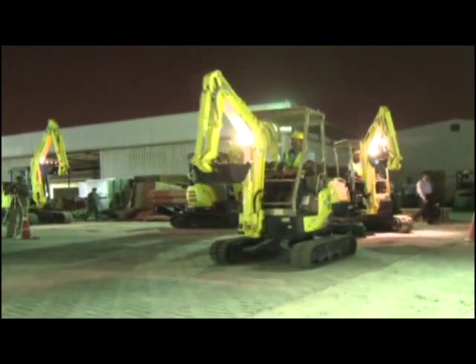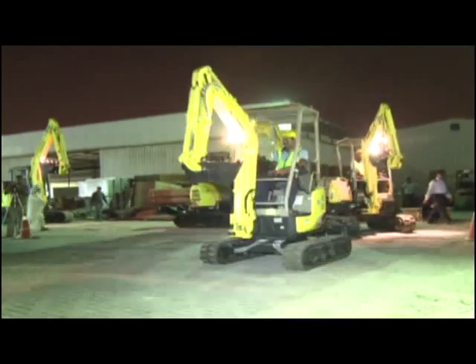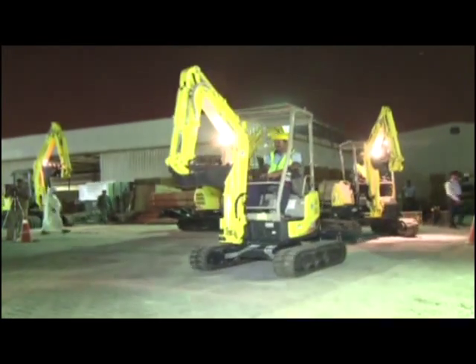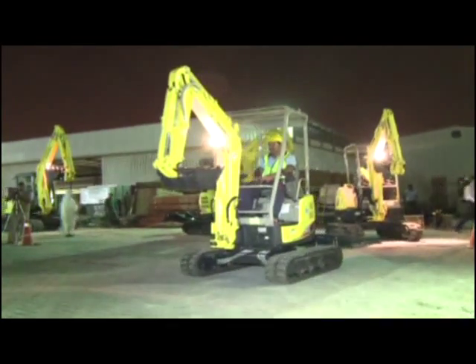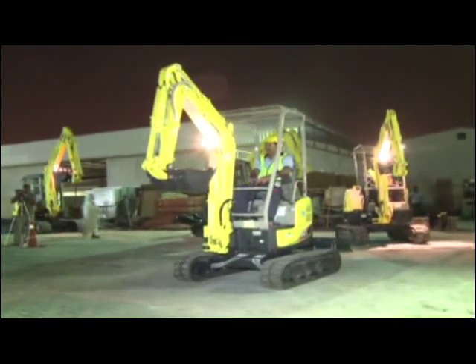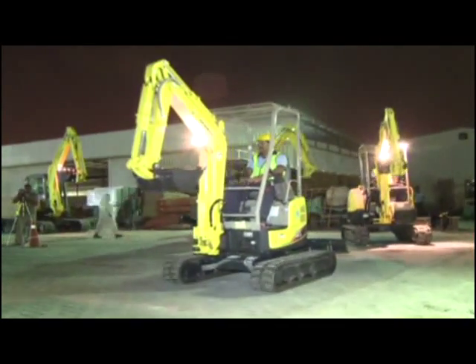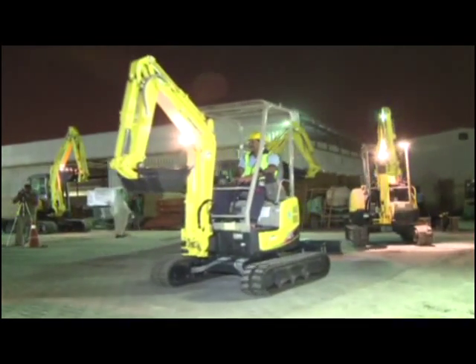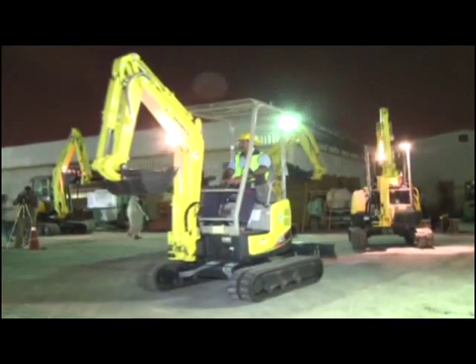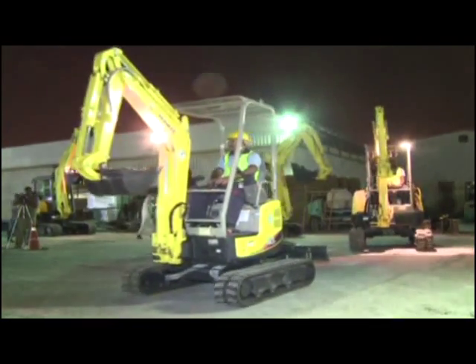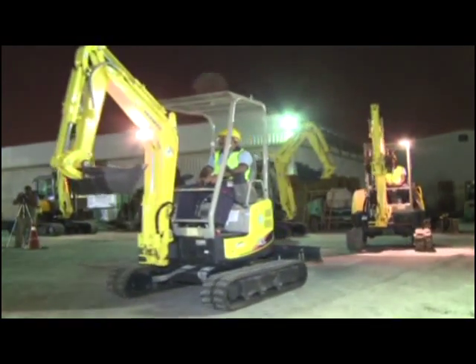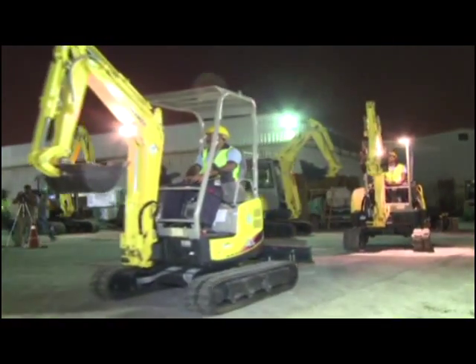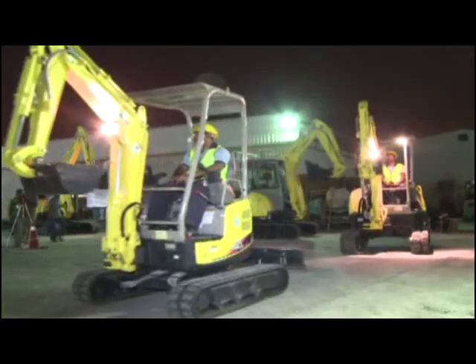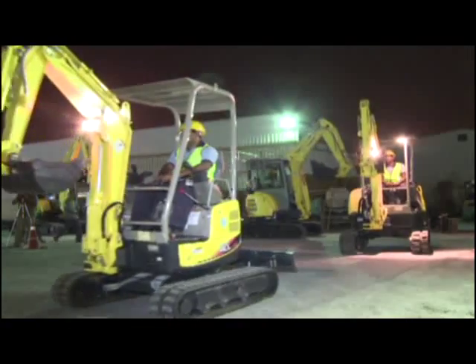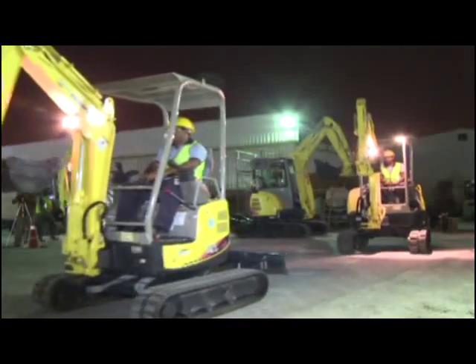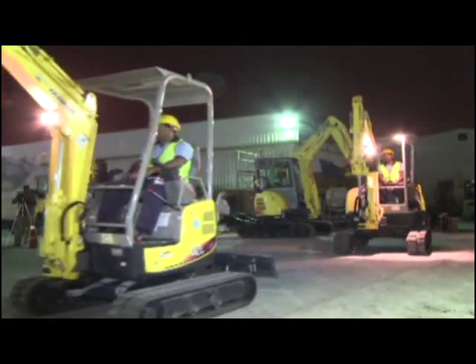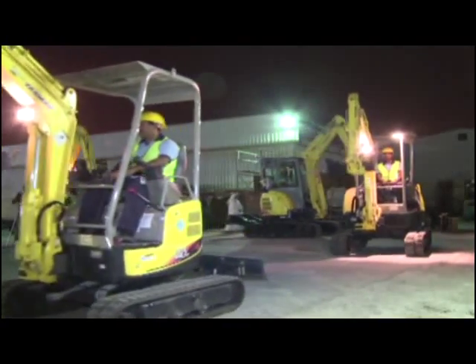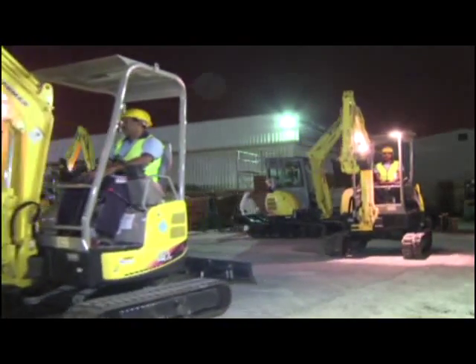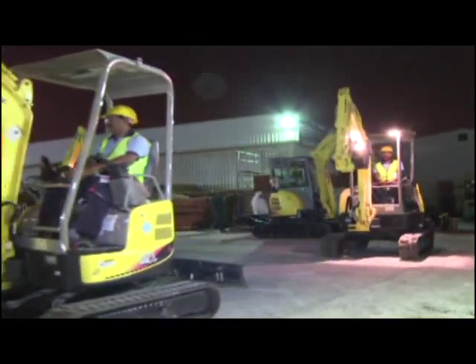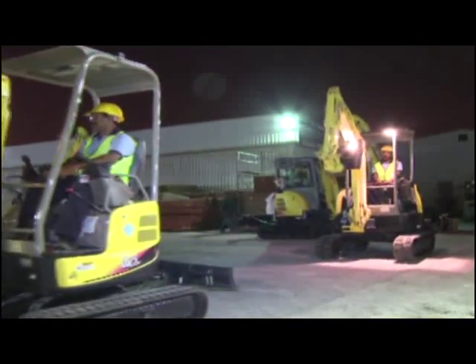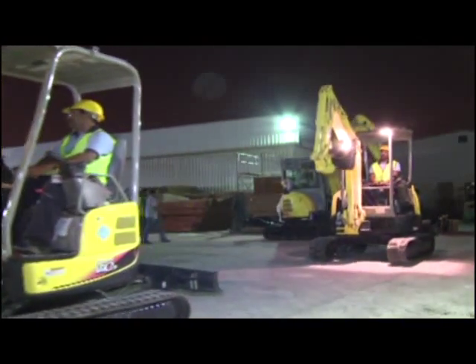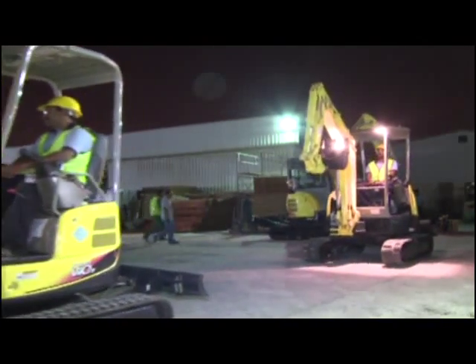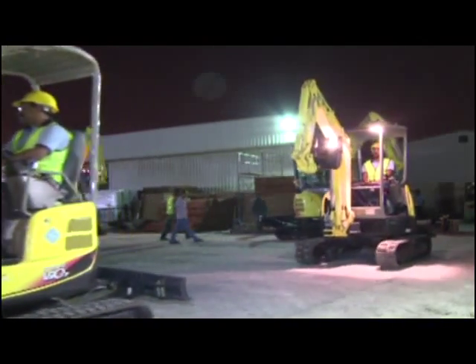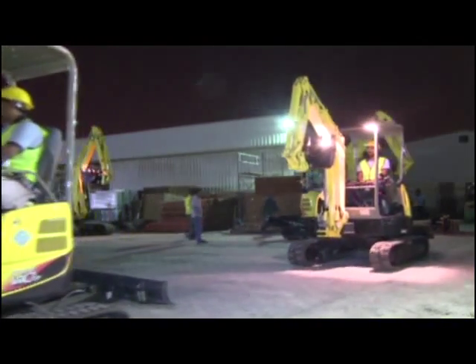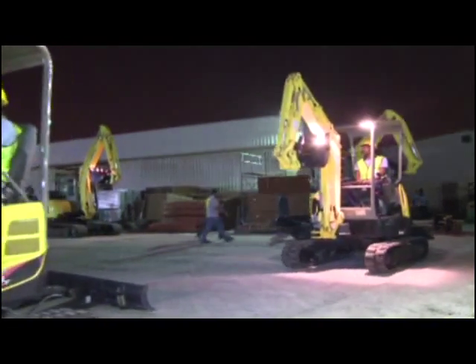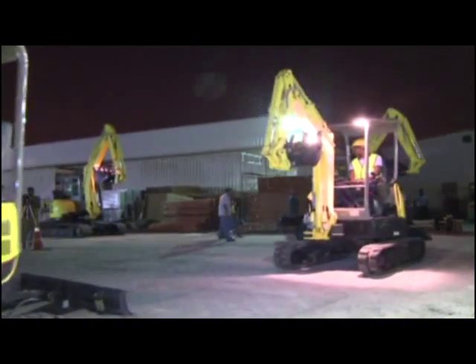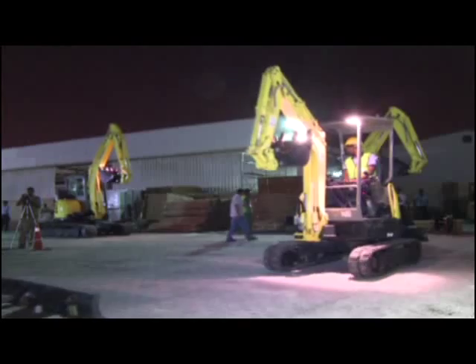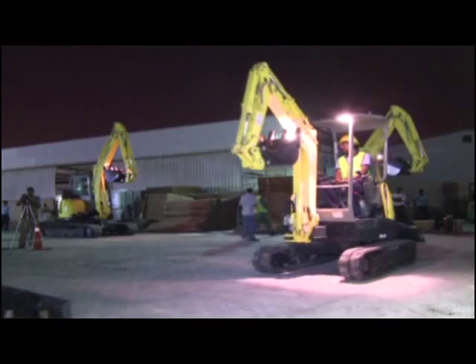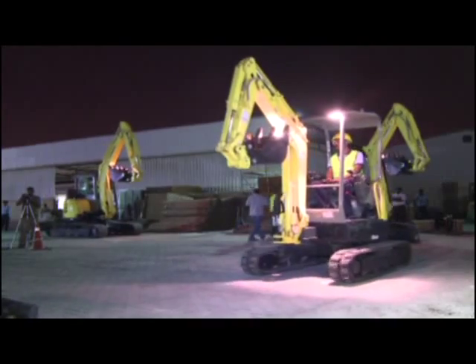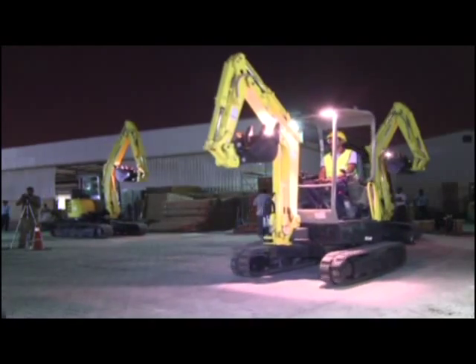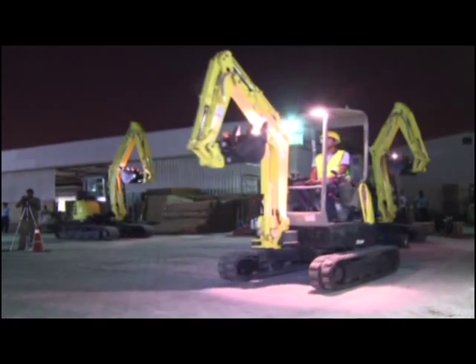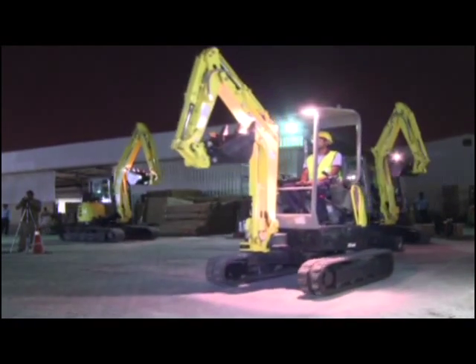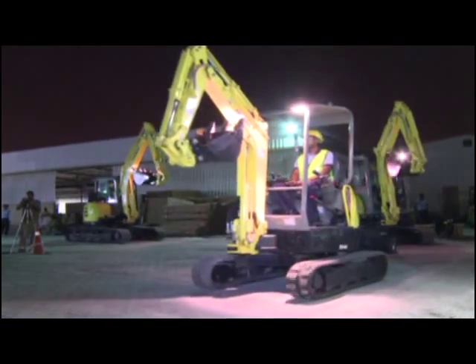Yanmar offers a wide range of compact excavators from 800 kilograms to 10 tons capacity for various applications.